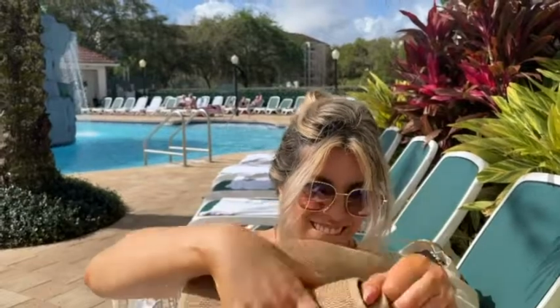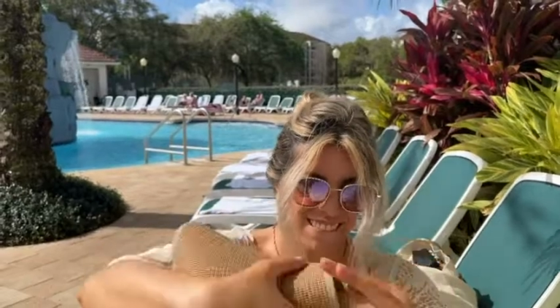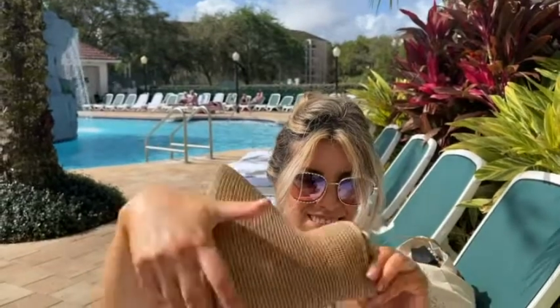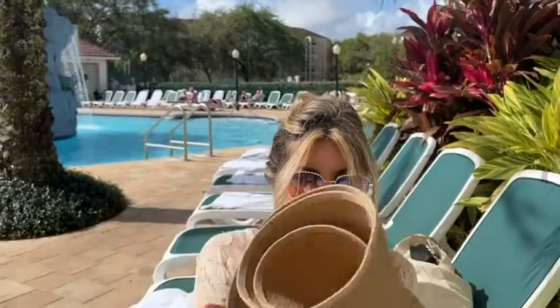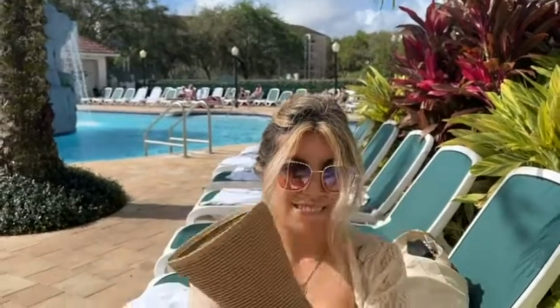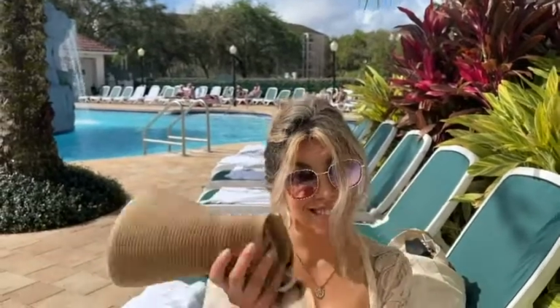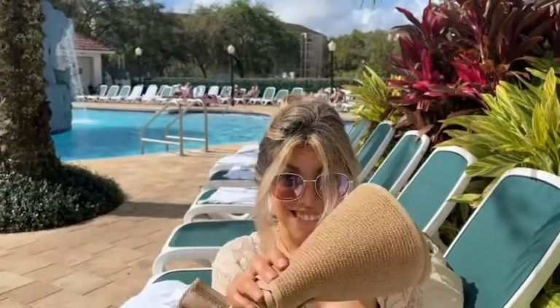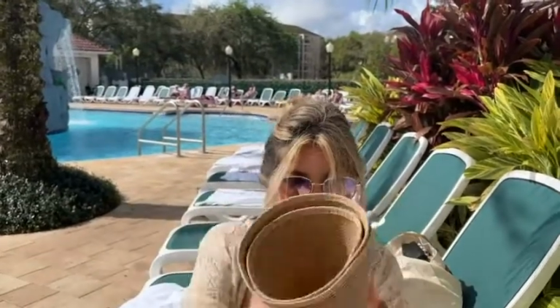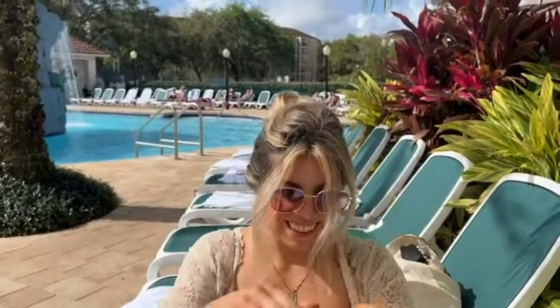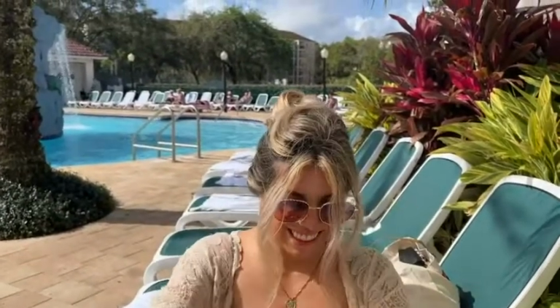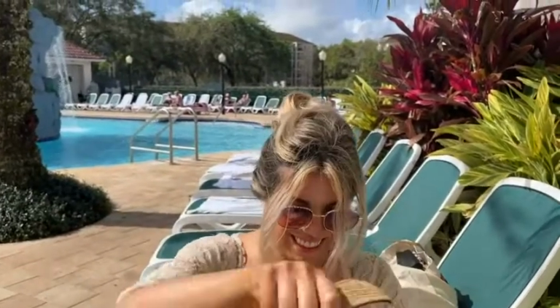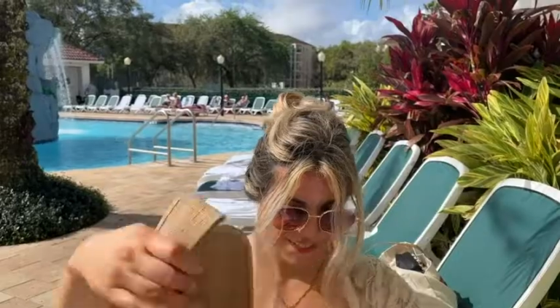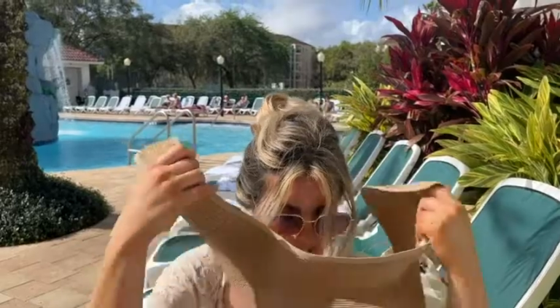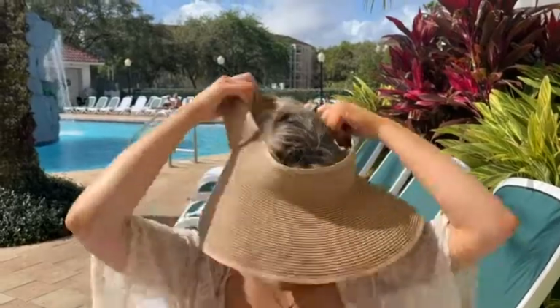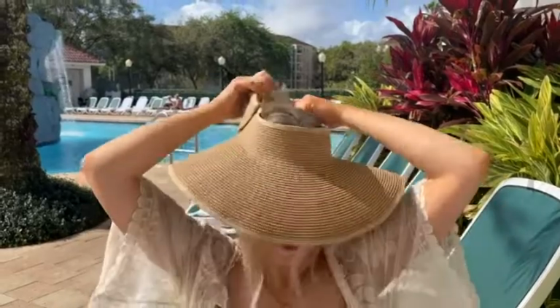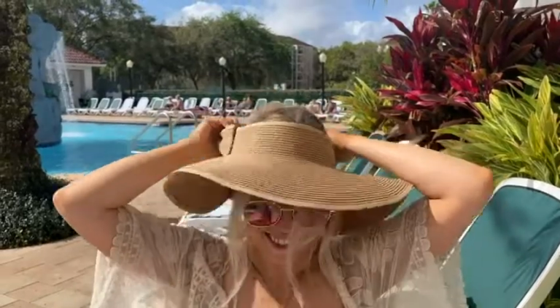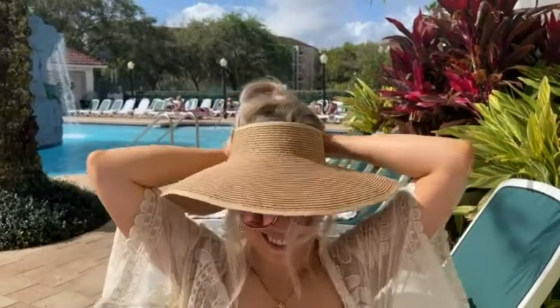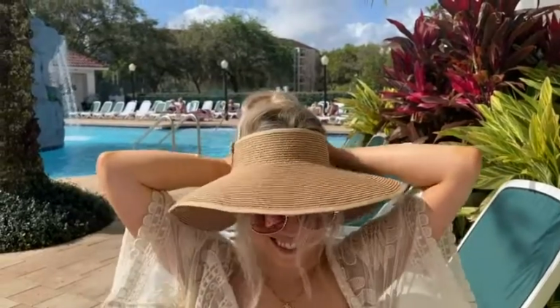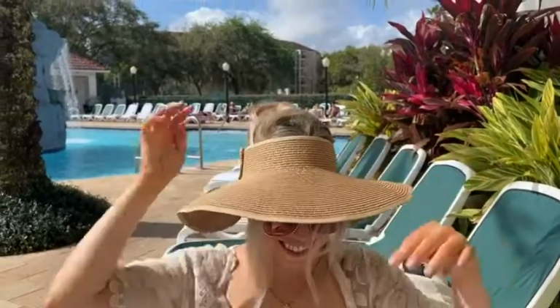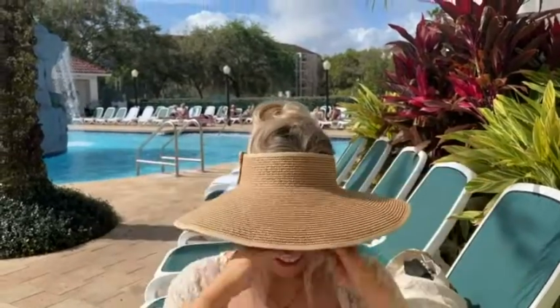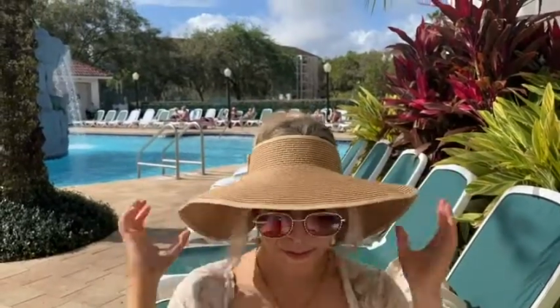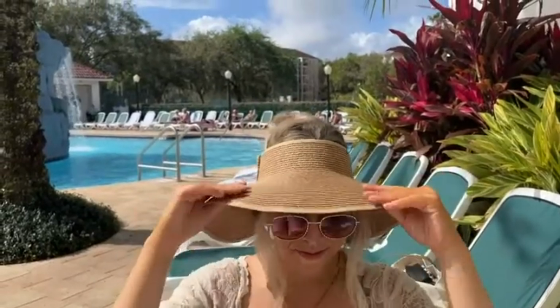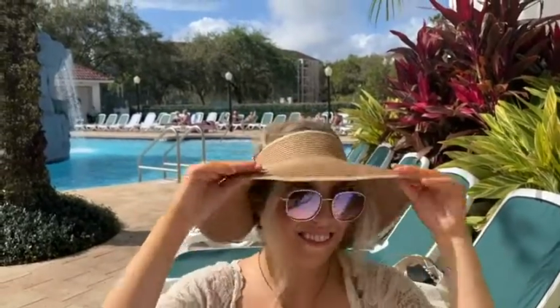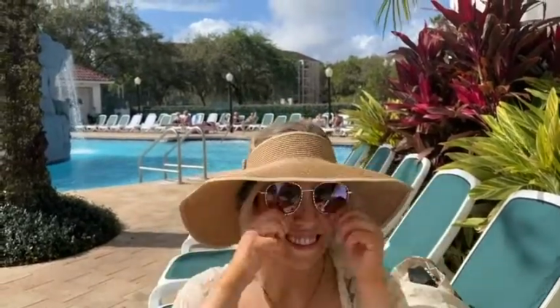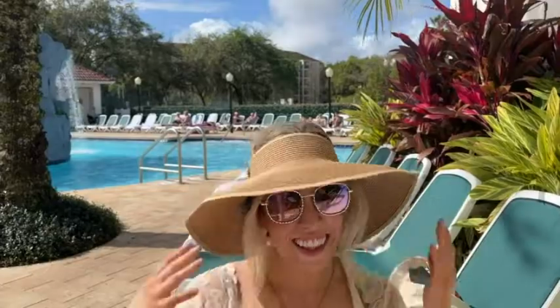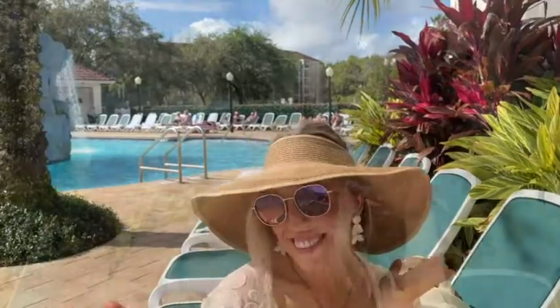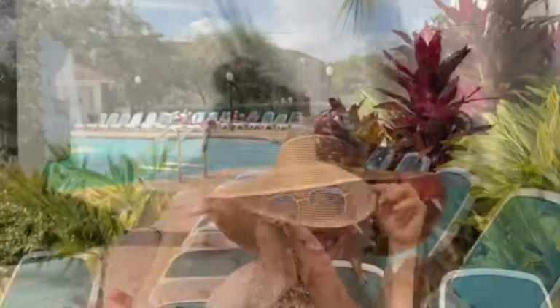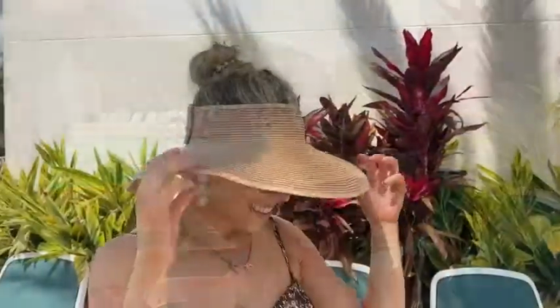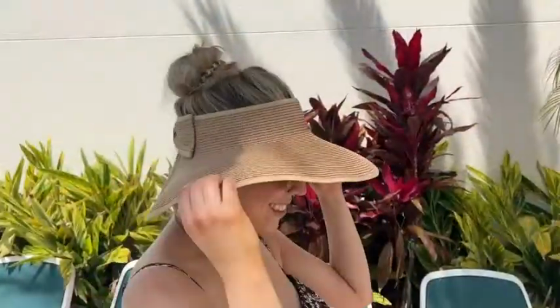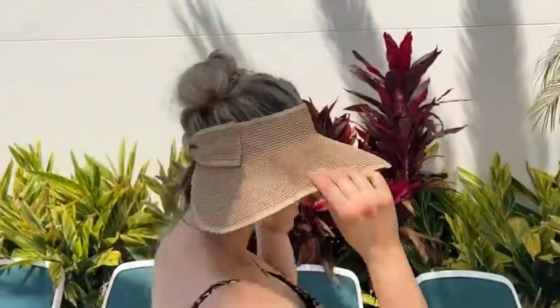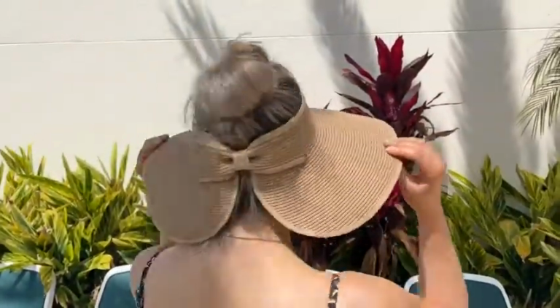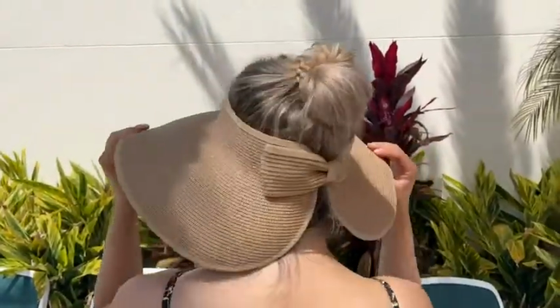It has UV protection as well and it is just so adorable on. It's easy to re-attach the velcro in the back — see, so easy! And here's a 360 view.